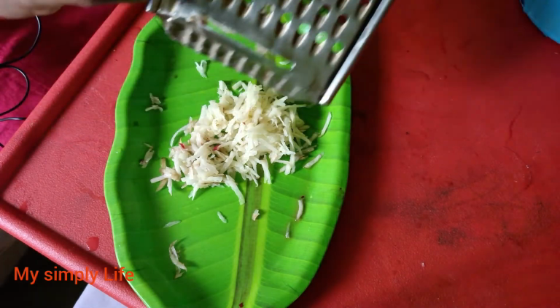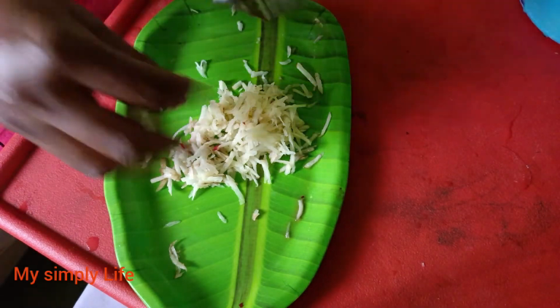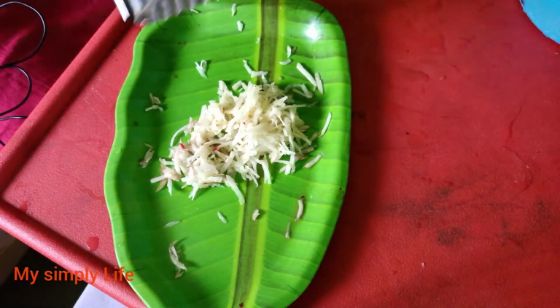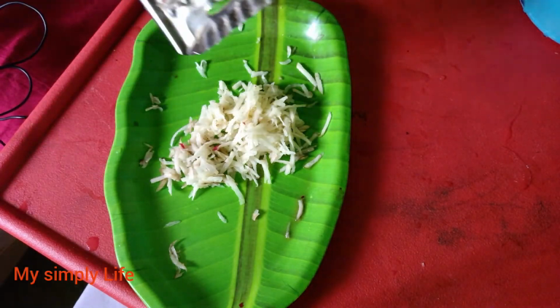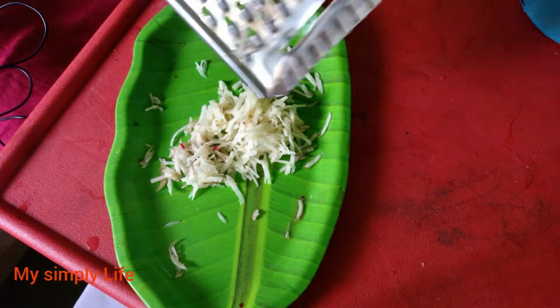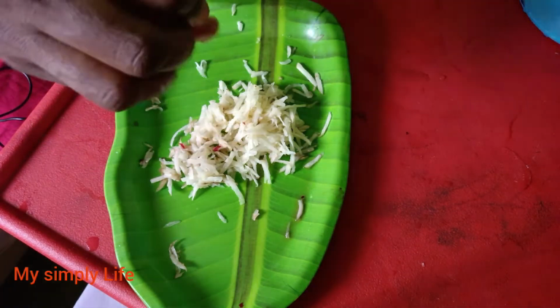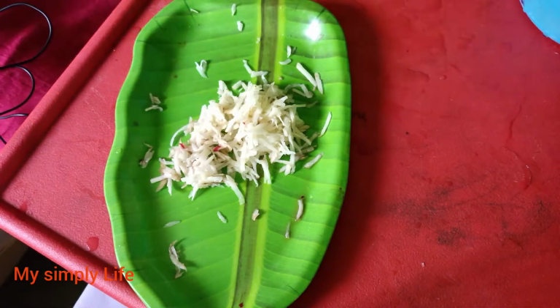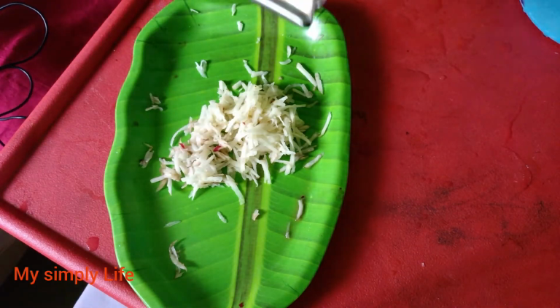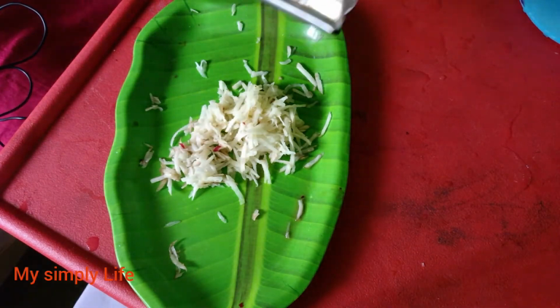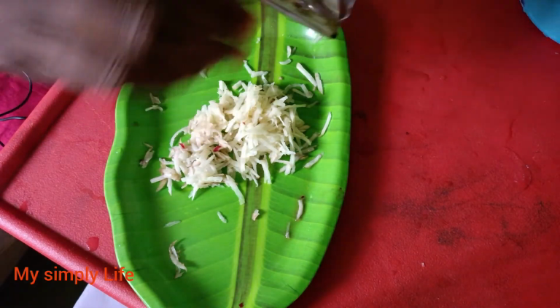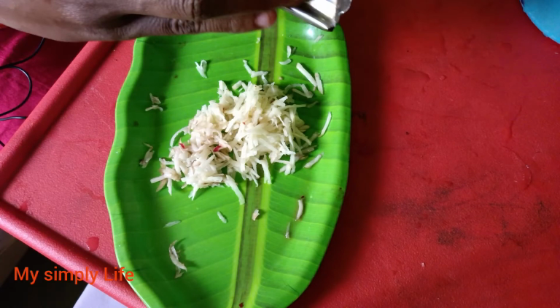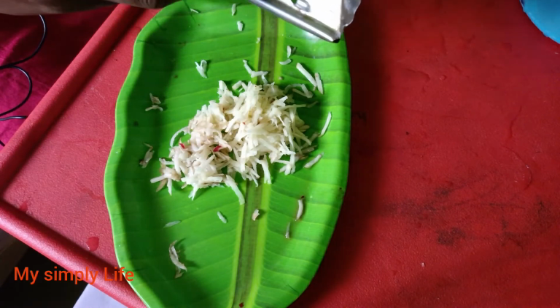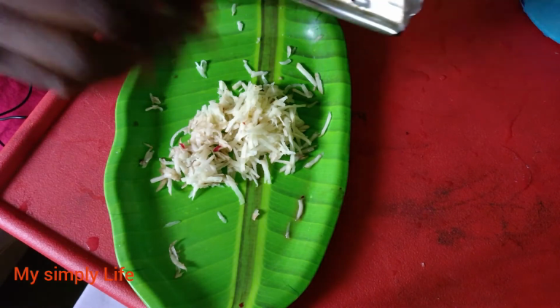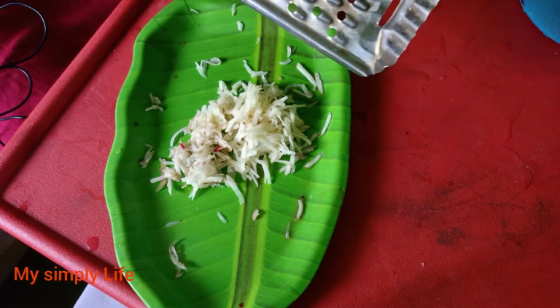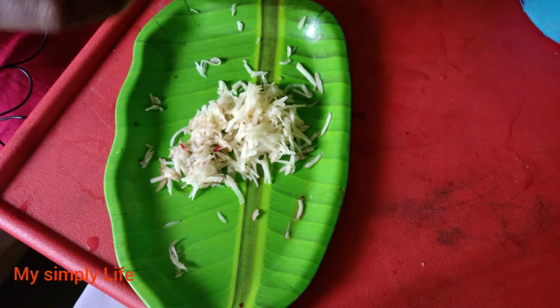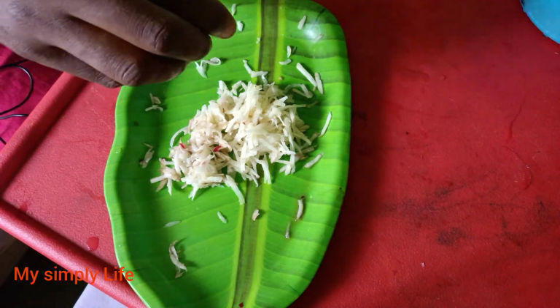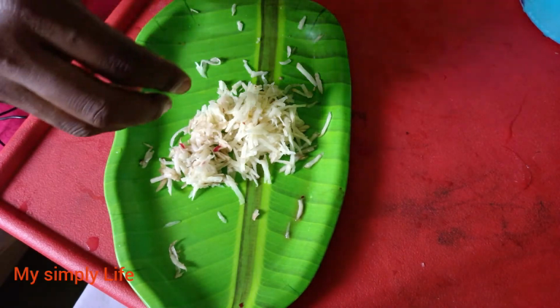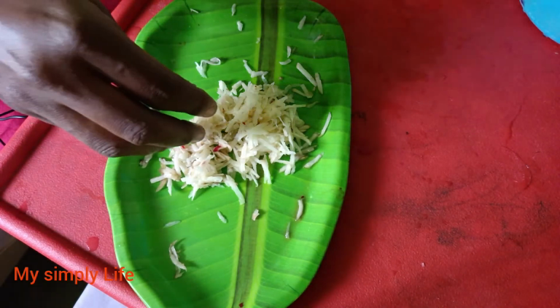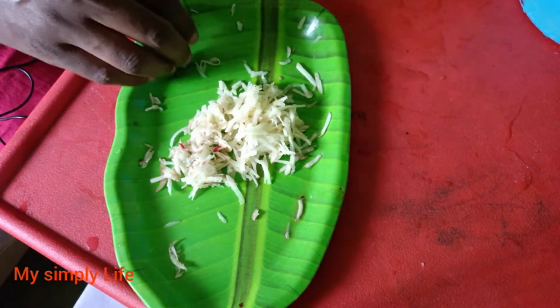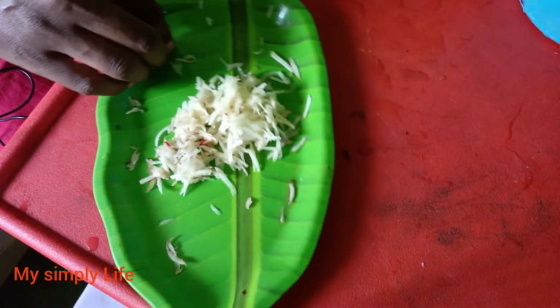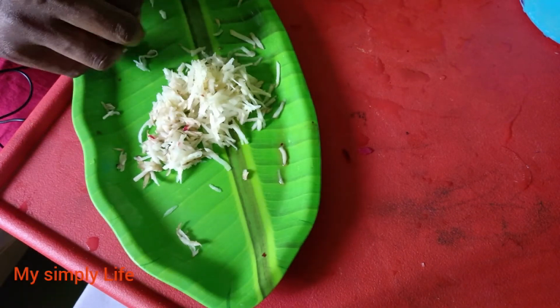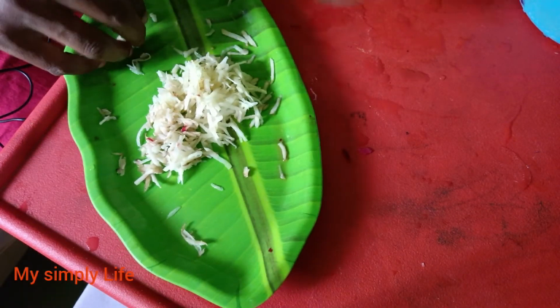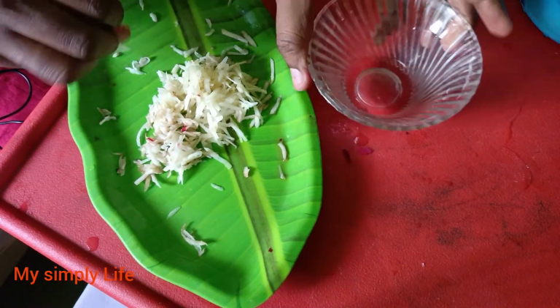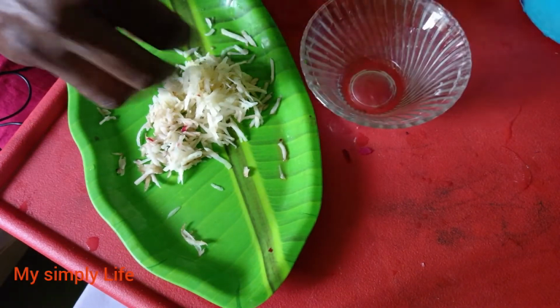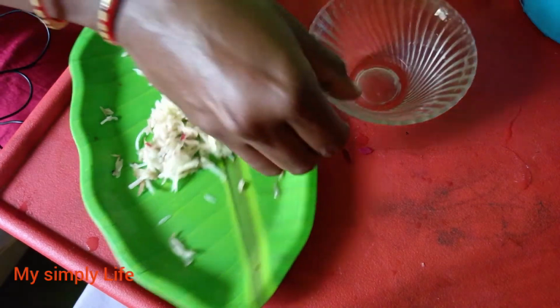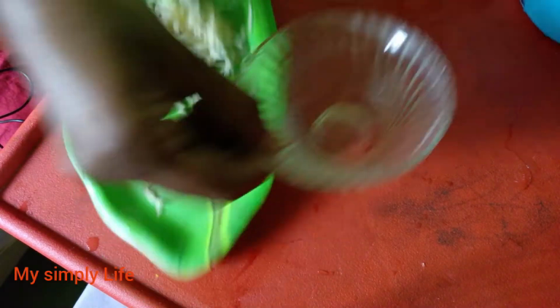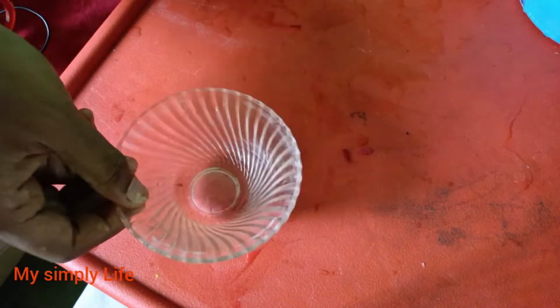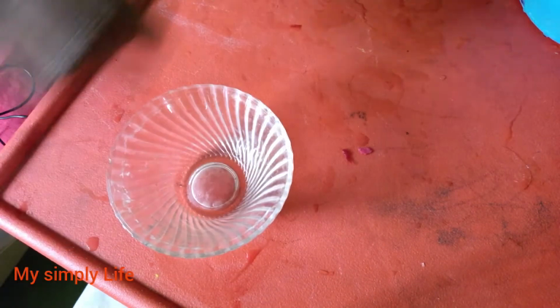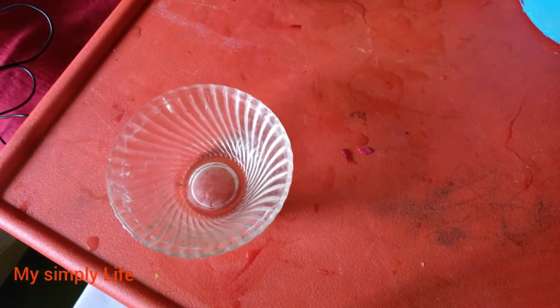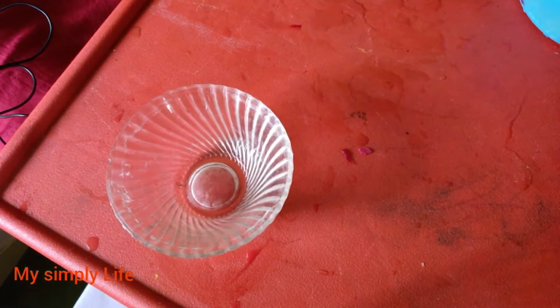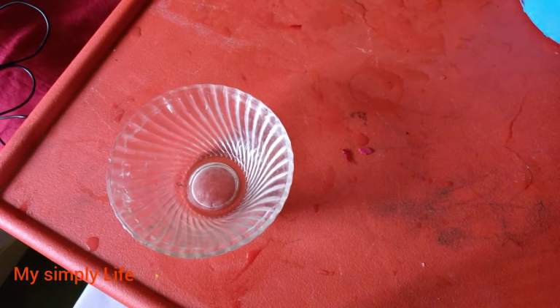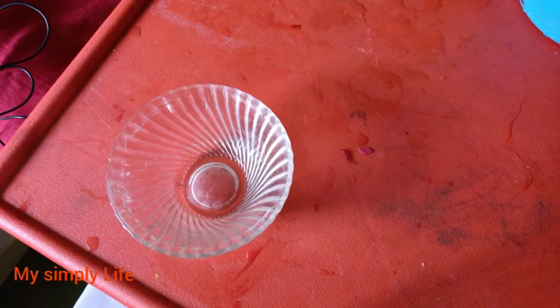Now it's finished. Let's put some sauce on it. I'm going to put a bowl. When we put the bowl,